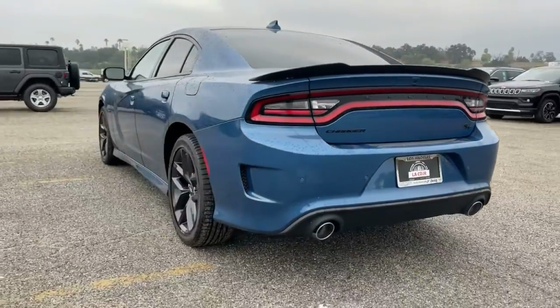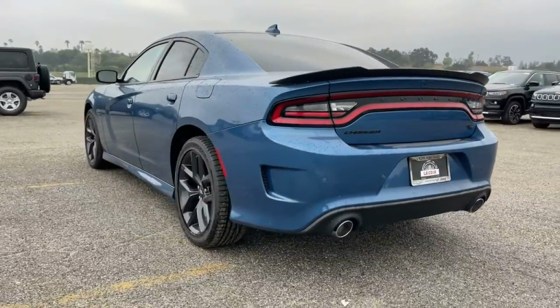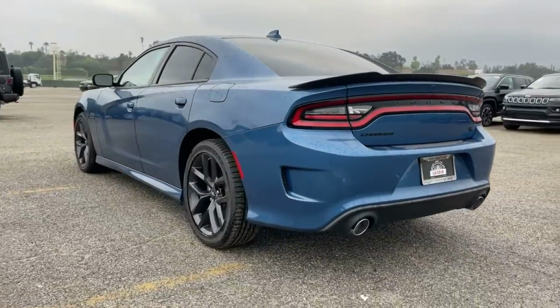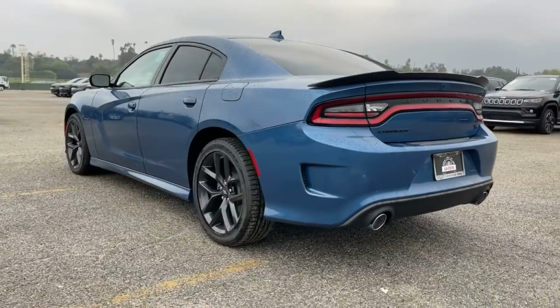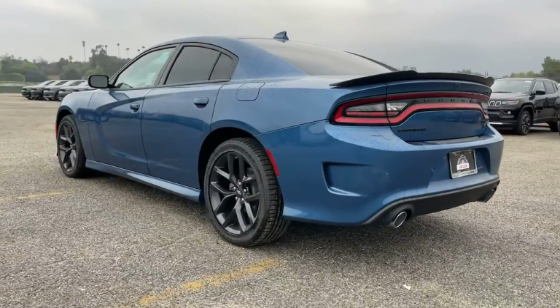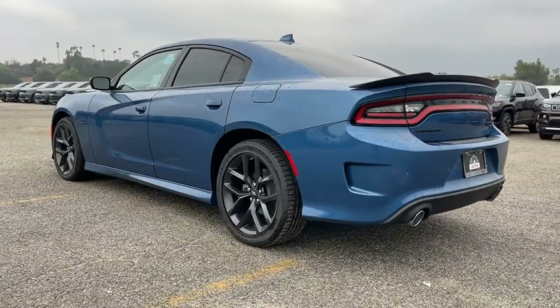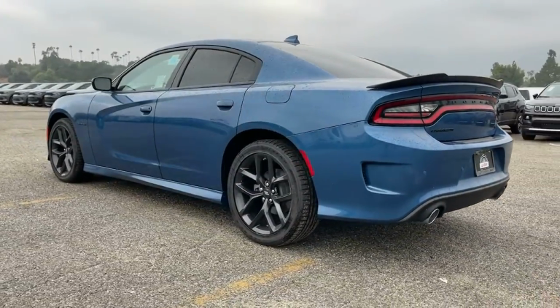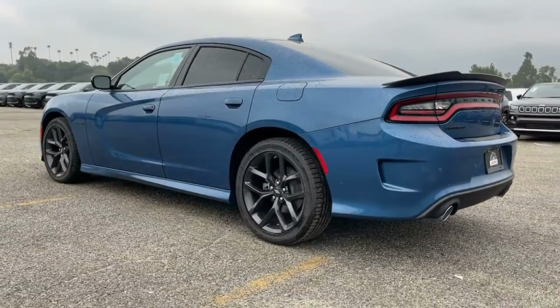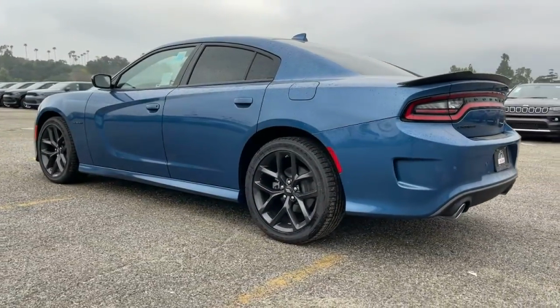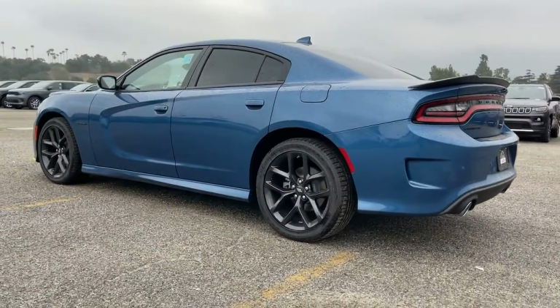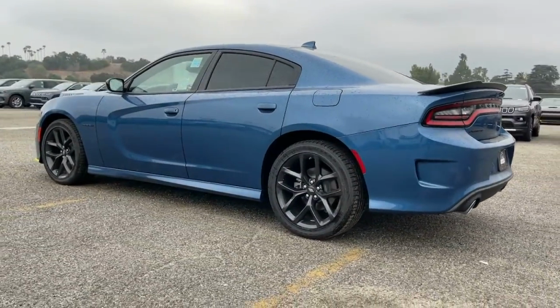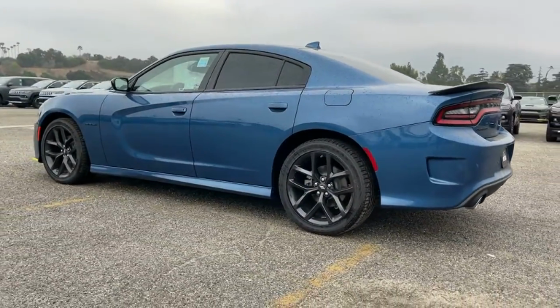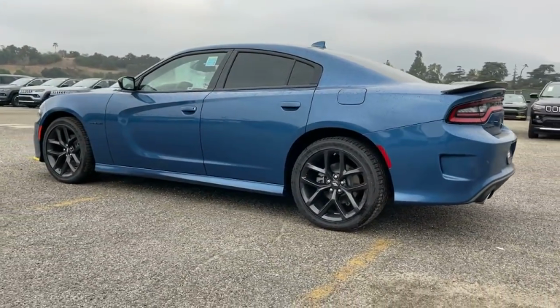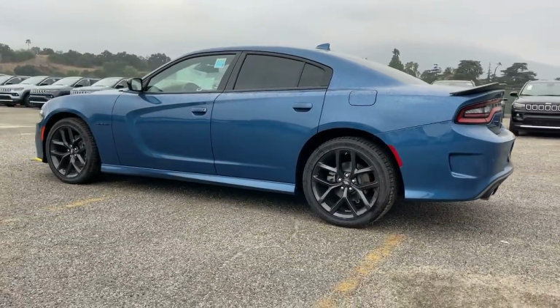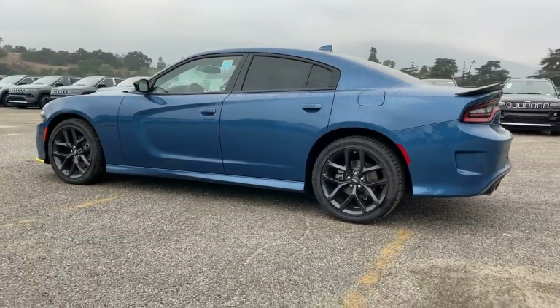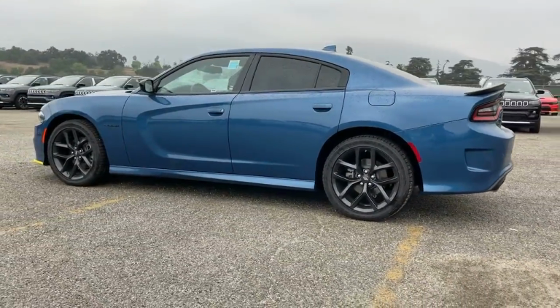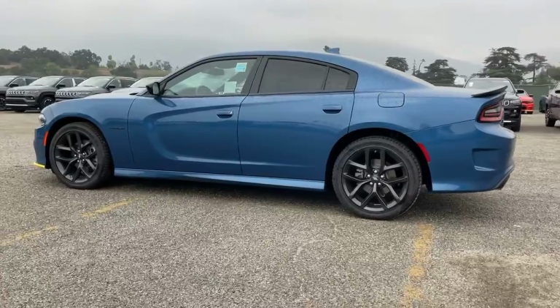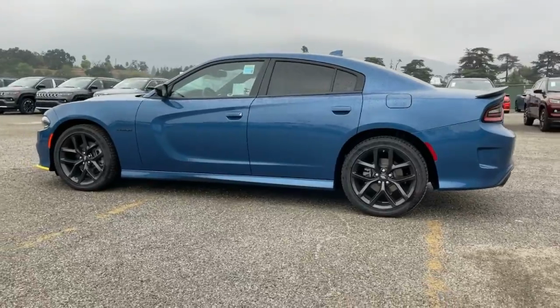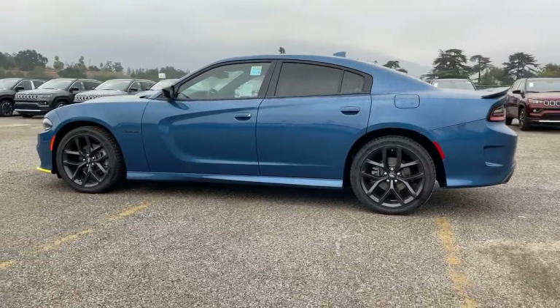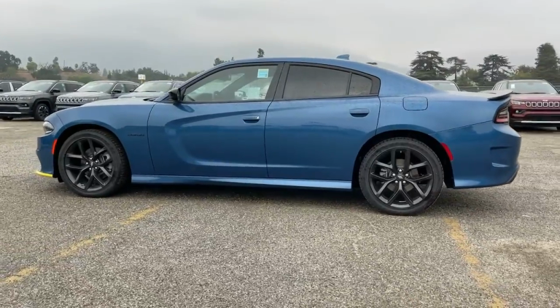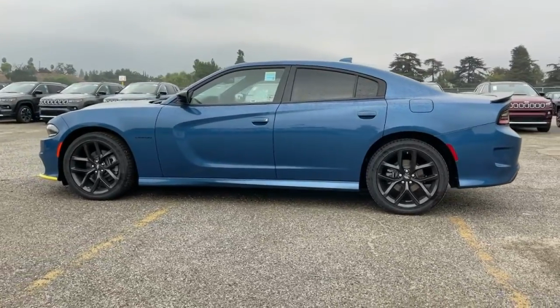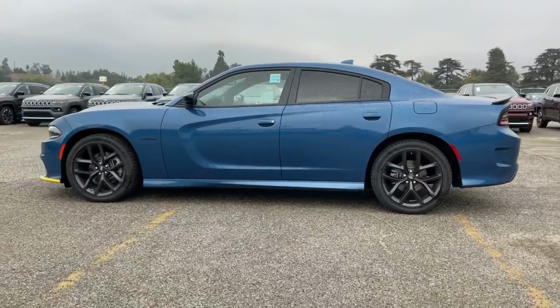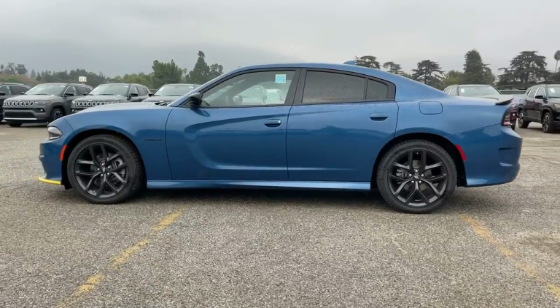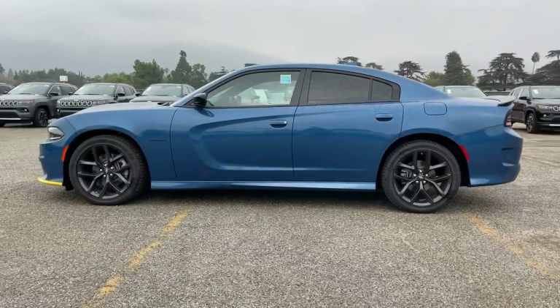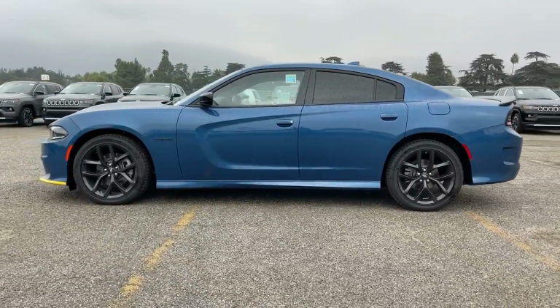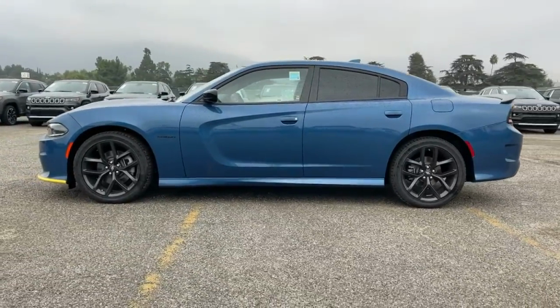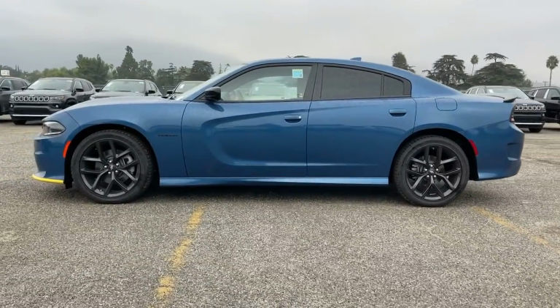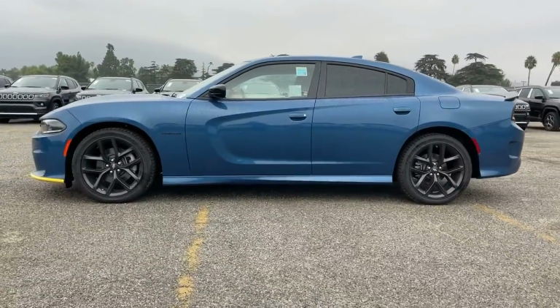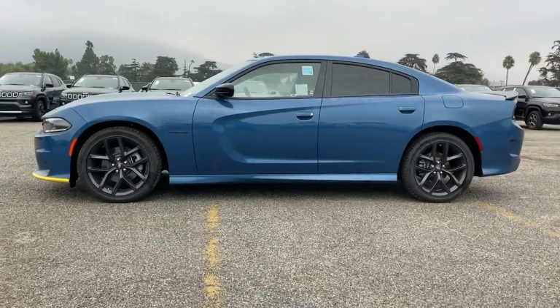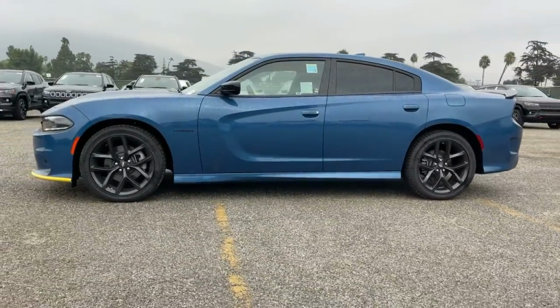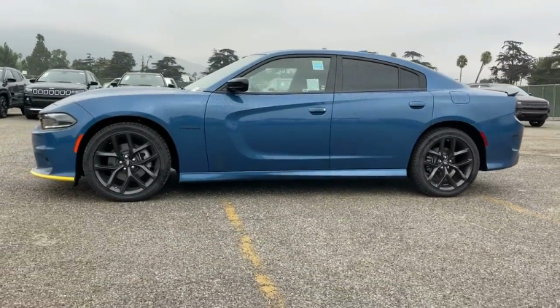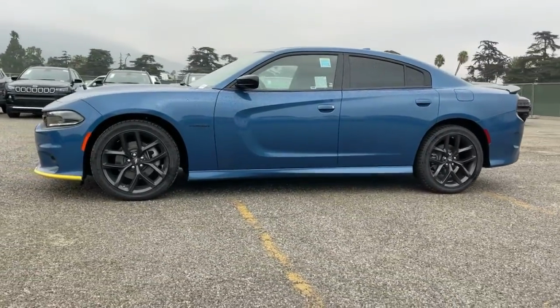Keyless entry, sun/moonroof, heated mirrors, remote engine start, keyless start, premium sound system, satellite radio.